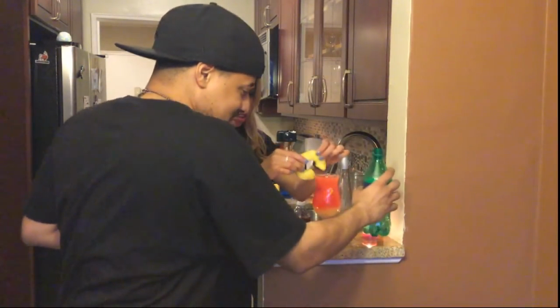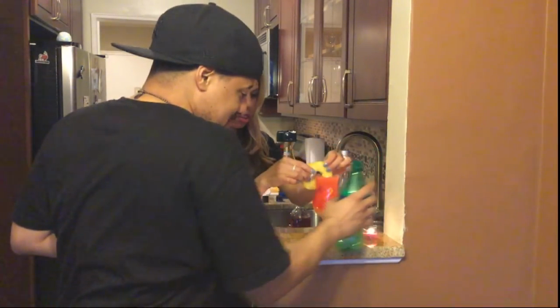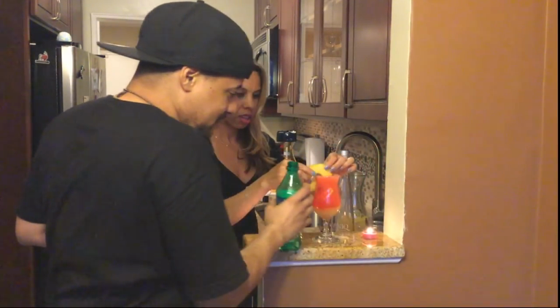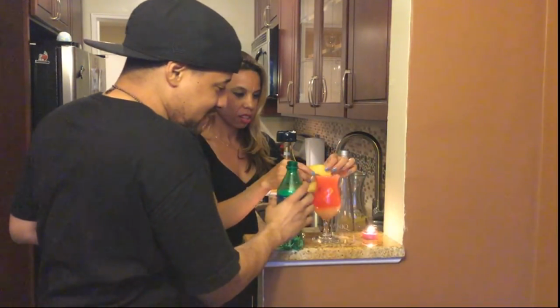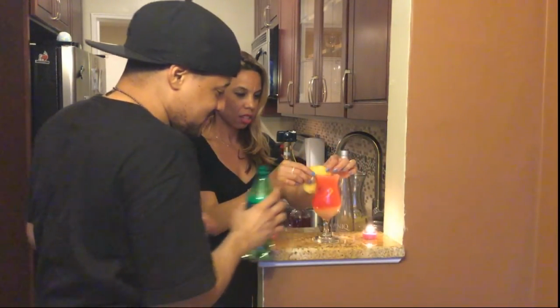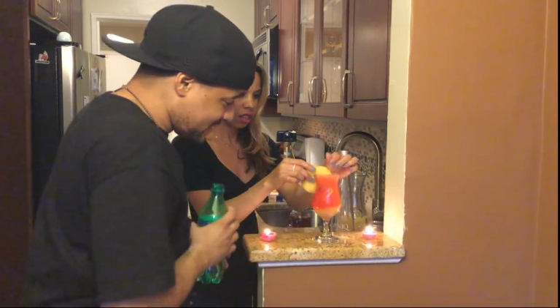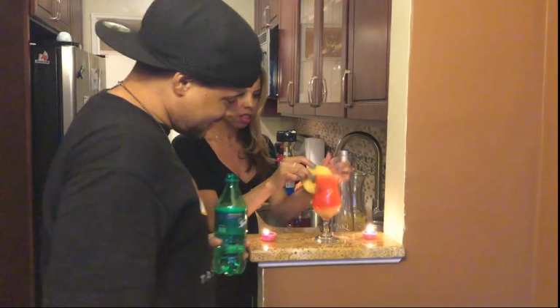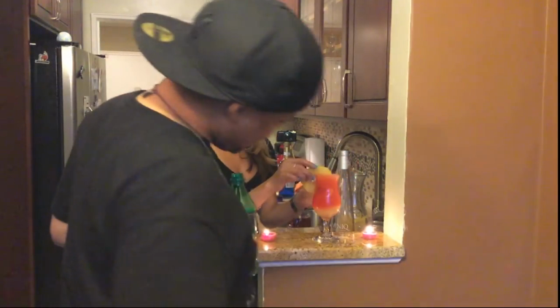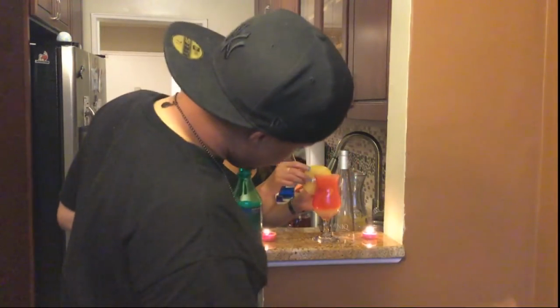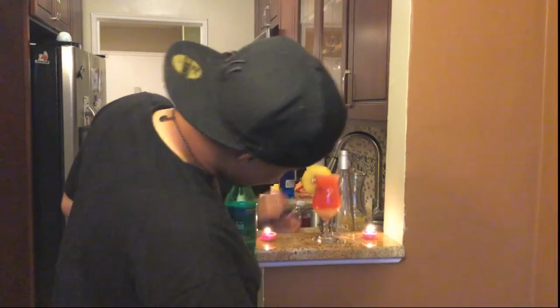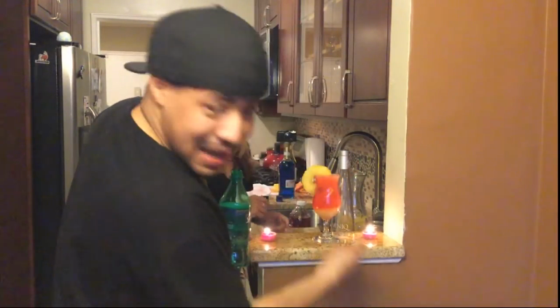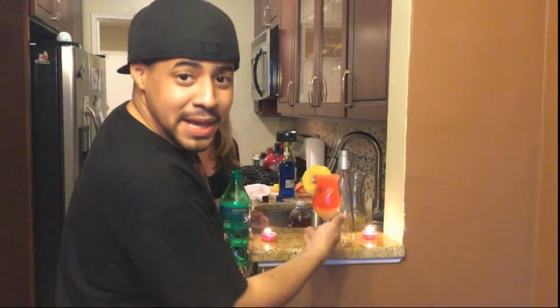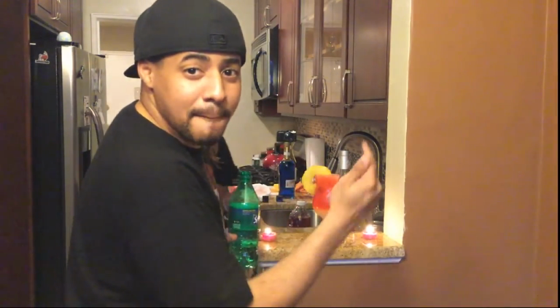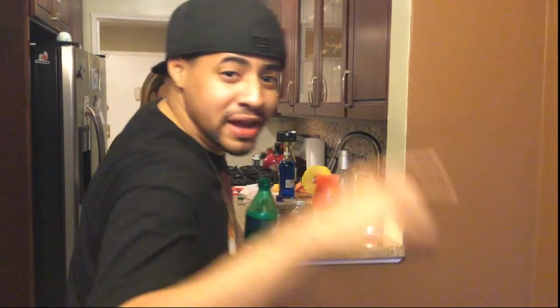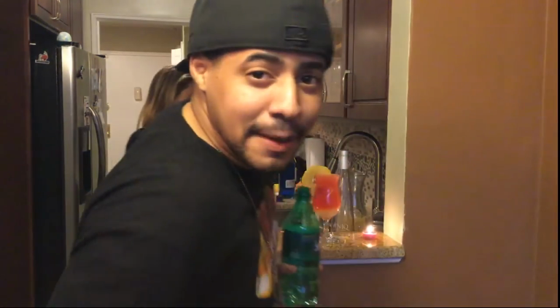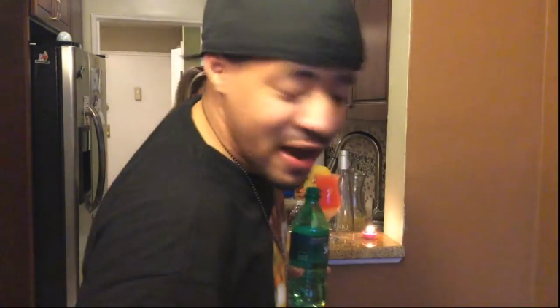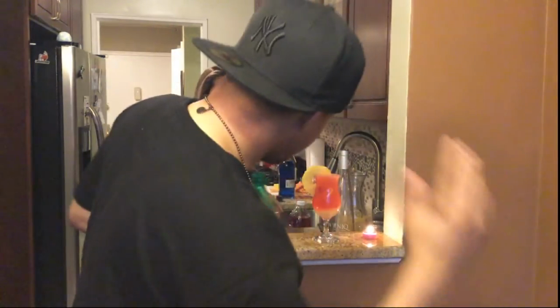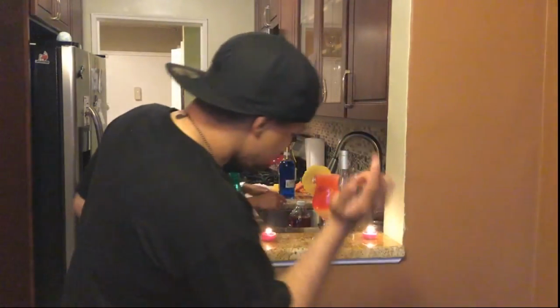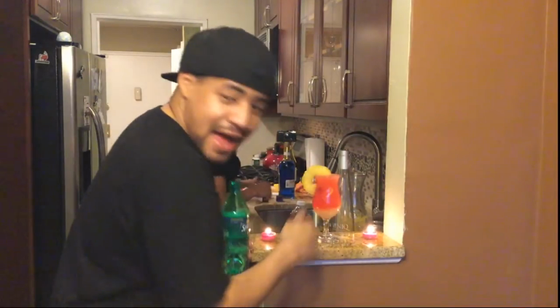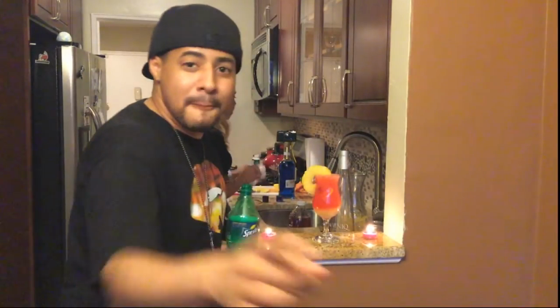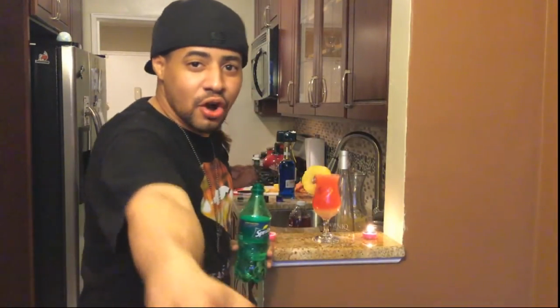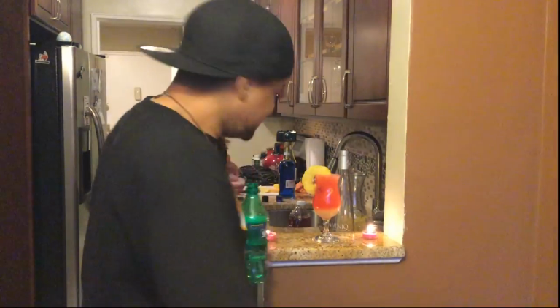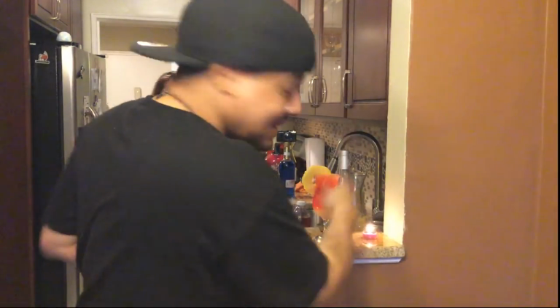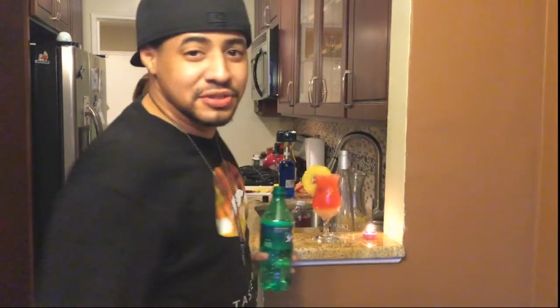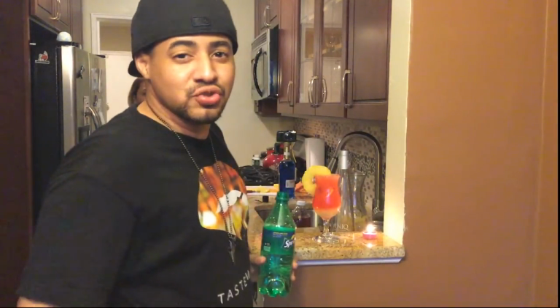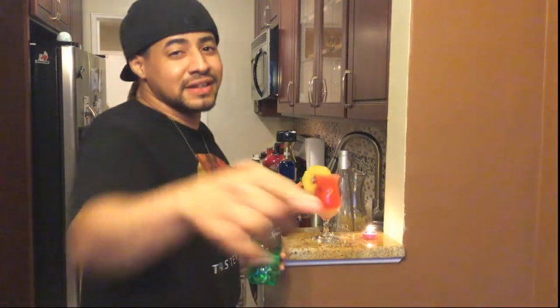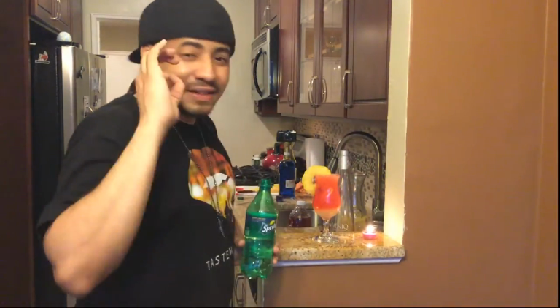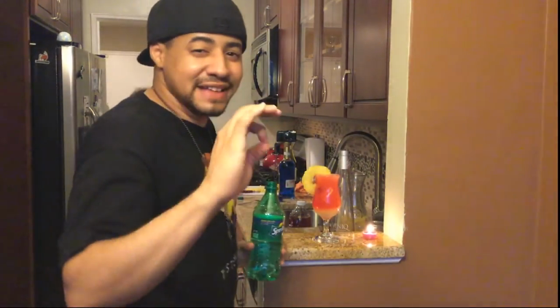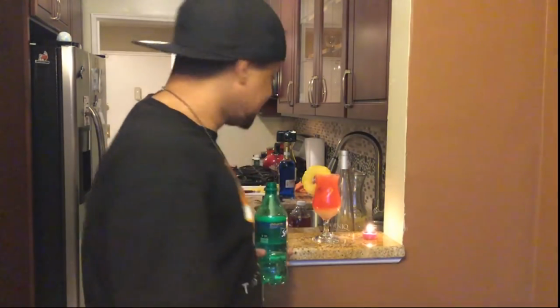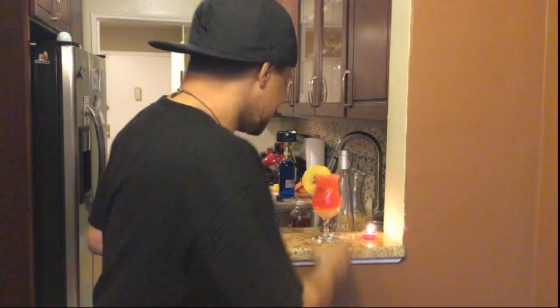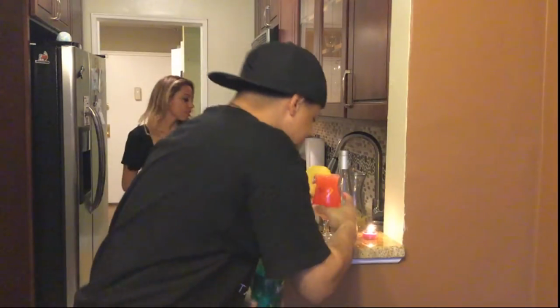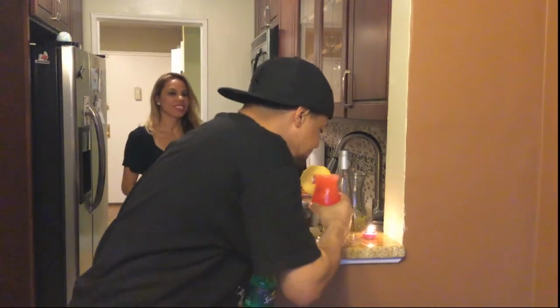We're going to throw some pineapples in there — it's always going to garnish it. Ba-da-bing ba-da-boom, my friends. Pineapple make me go crazy. A summertime drink — fantastic taste, it is amazing.